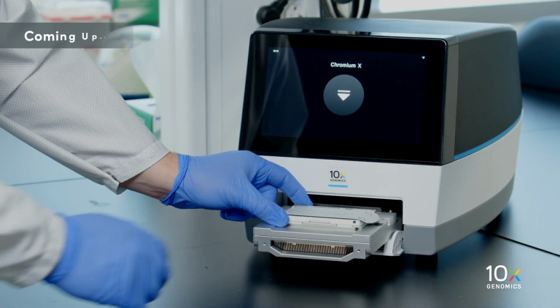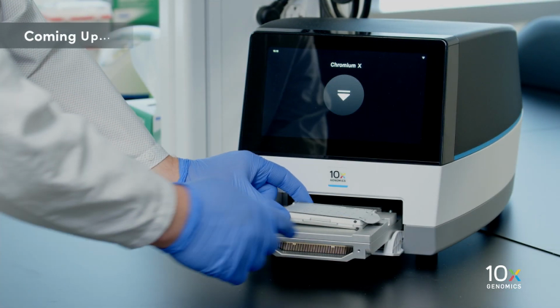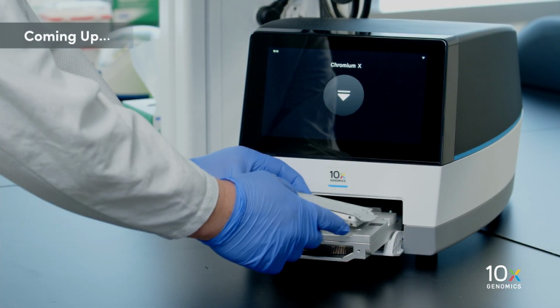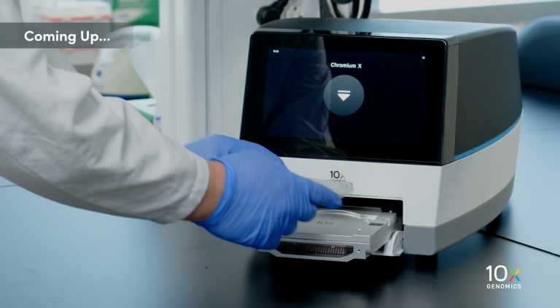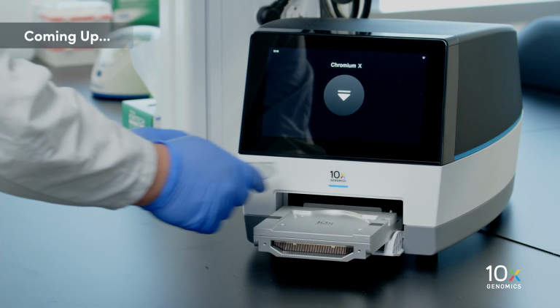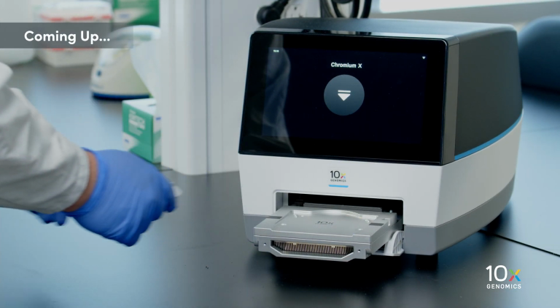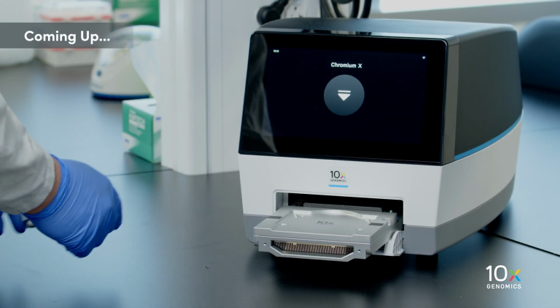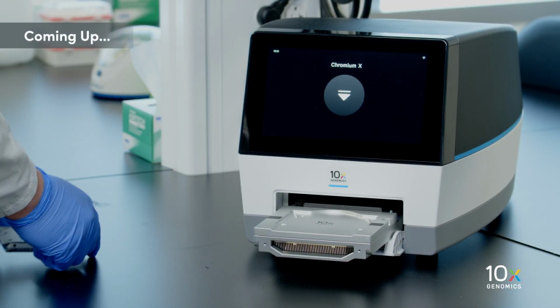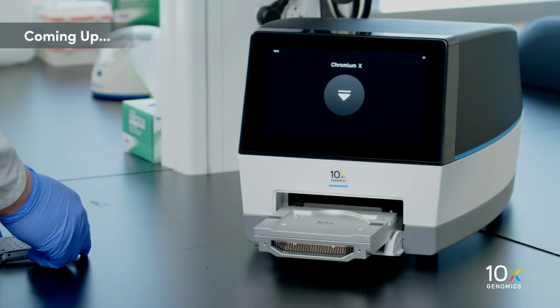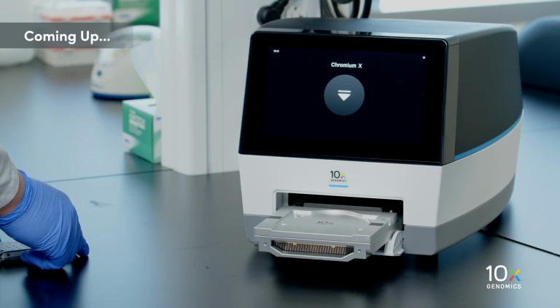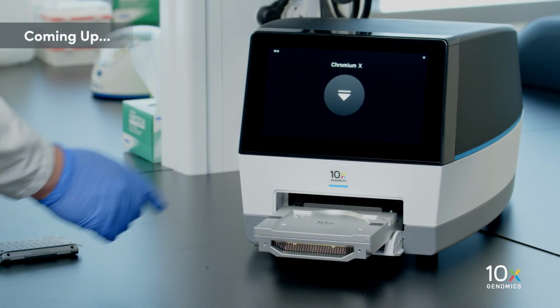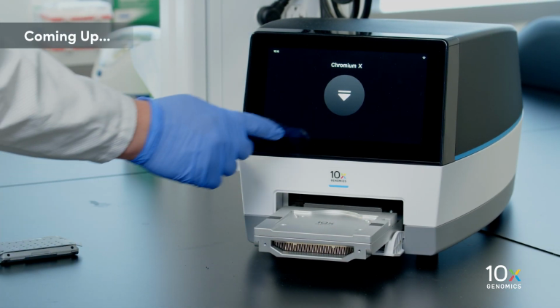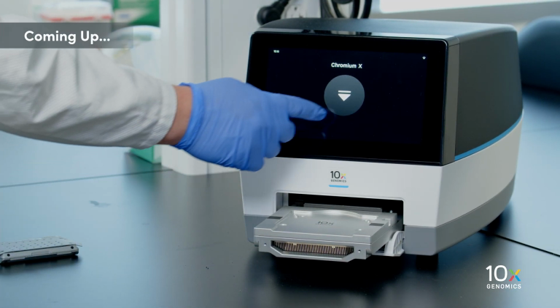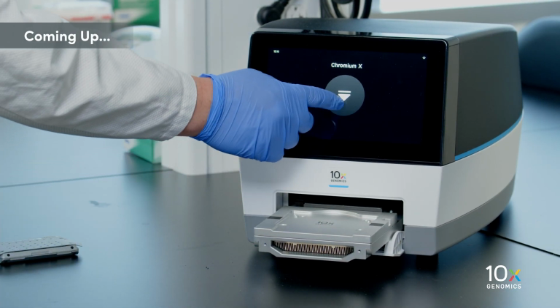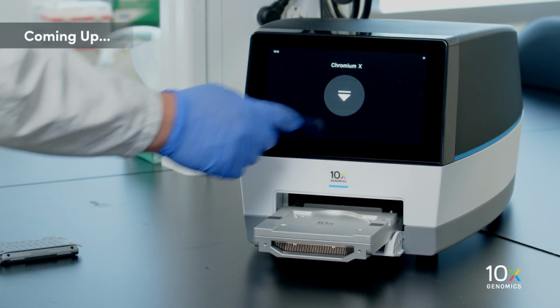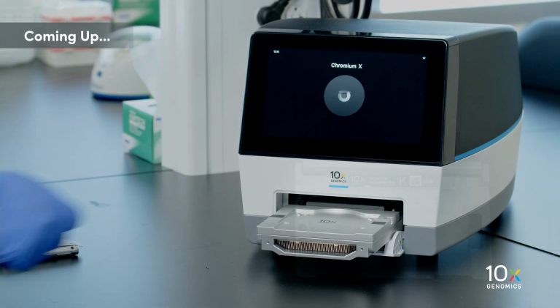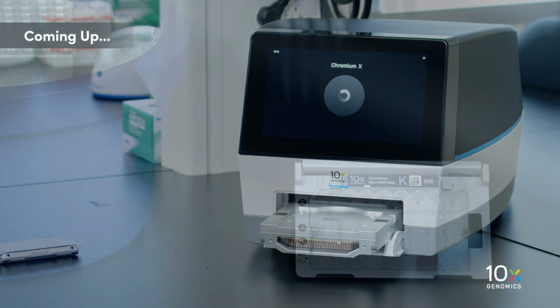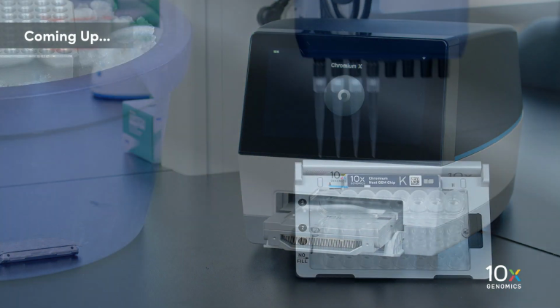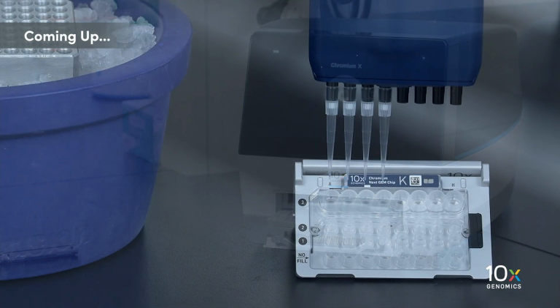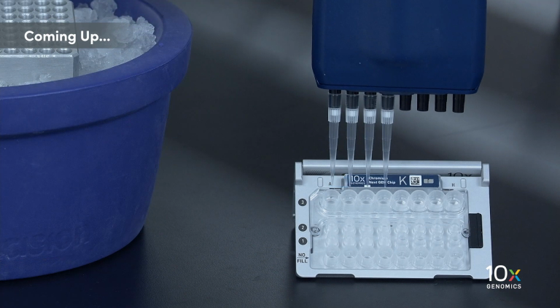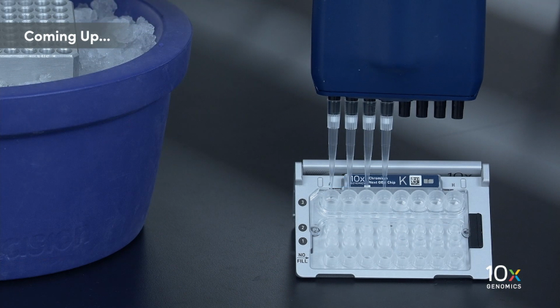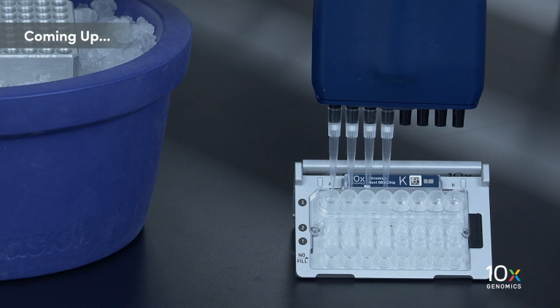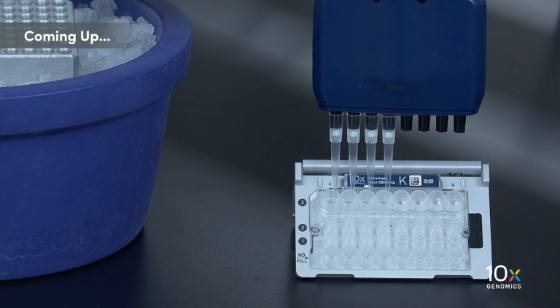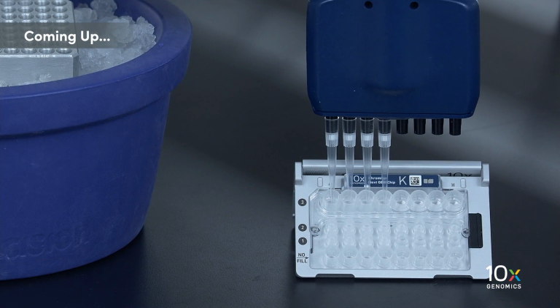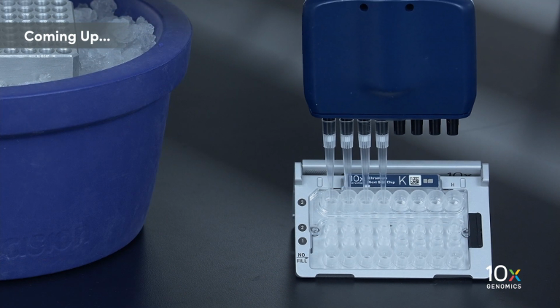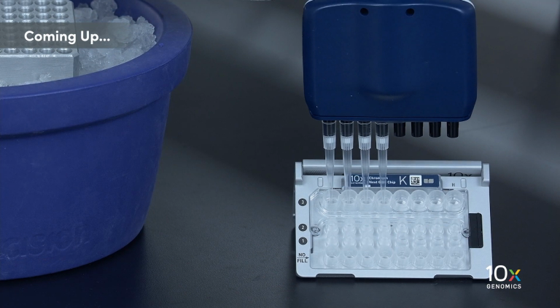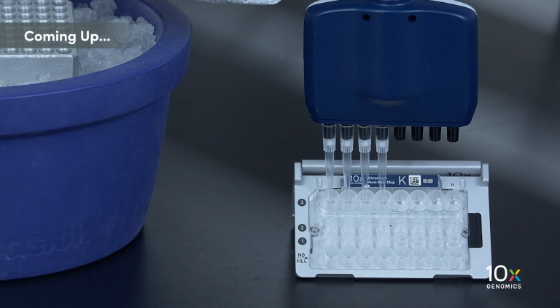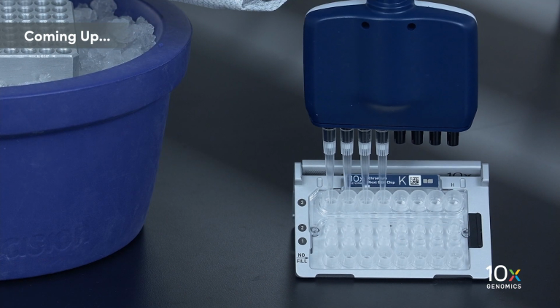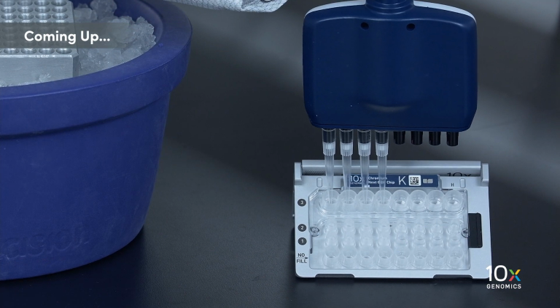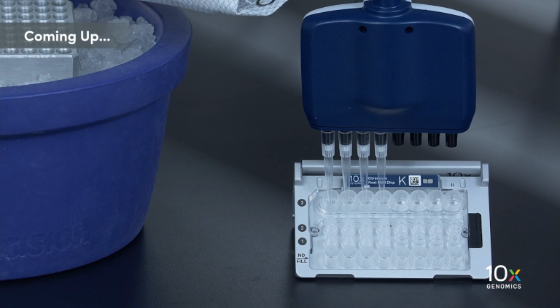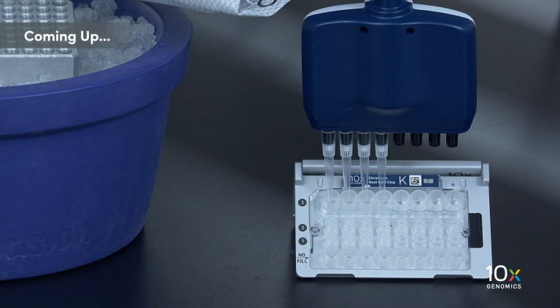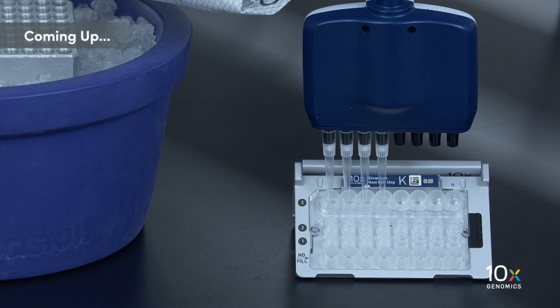After the run is complete, we will take the chip out of the Chromium instrument and transfer the GEMs from the recovery wells into a PCR strip tube.